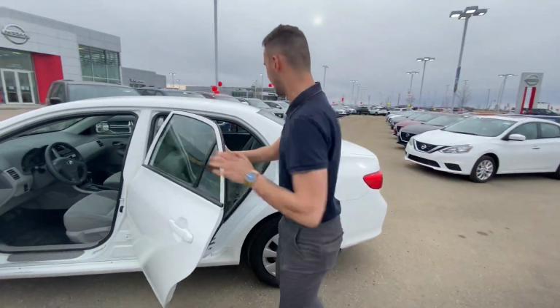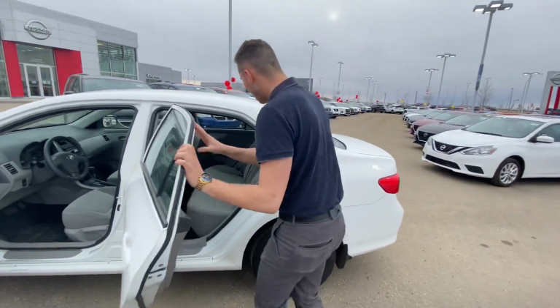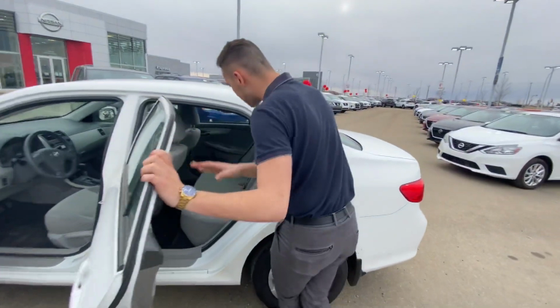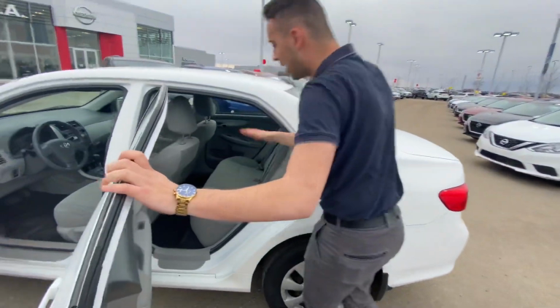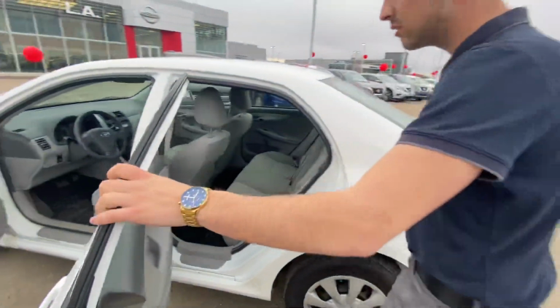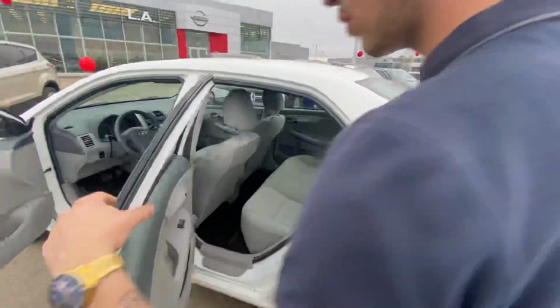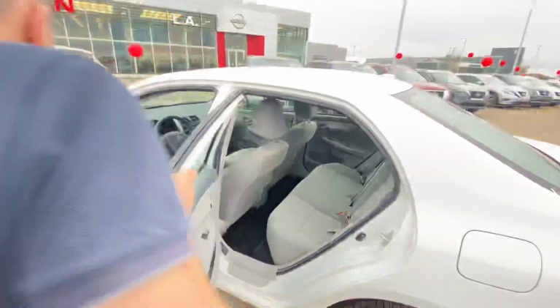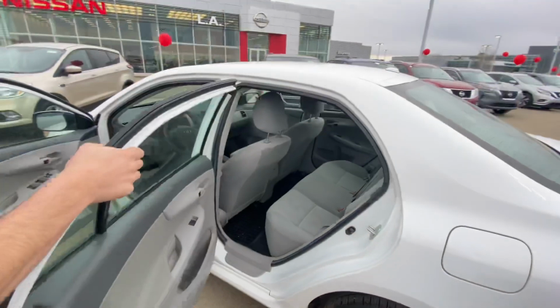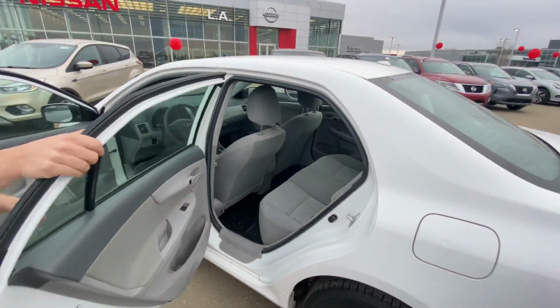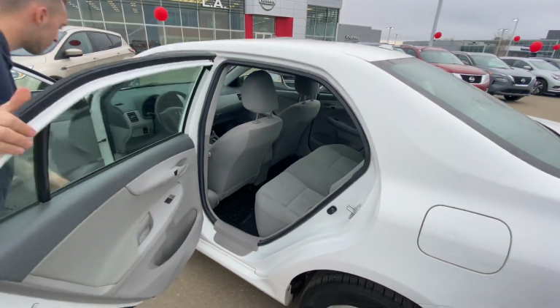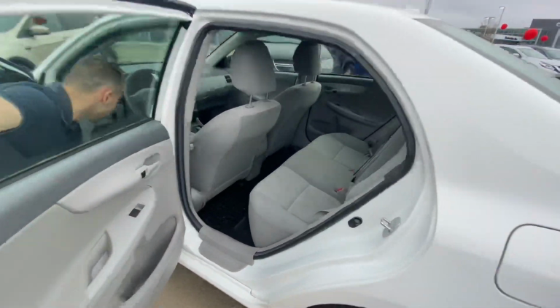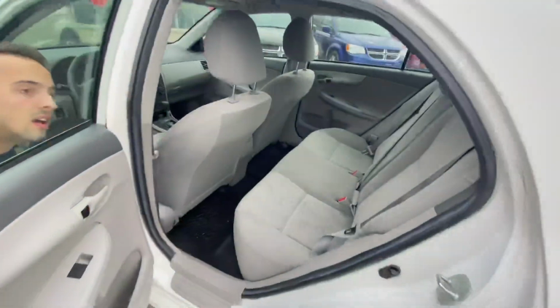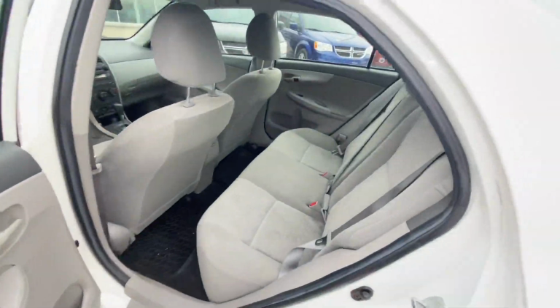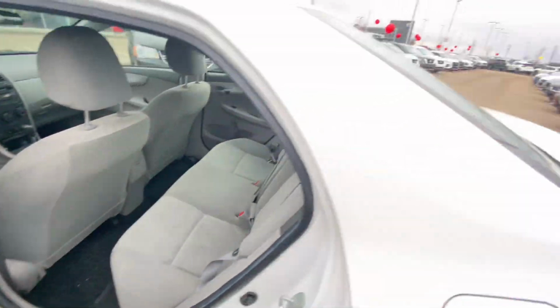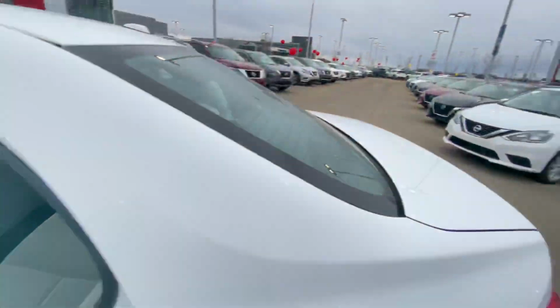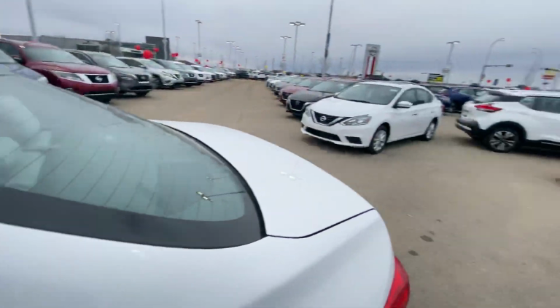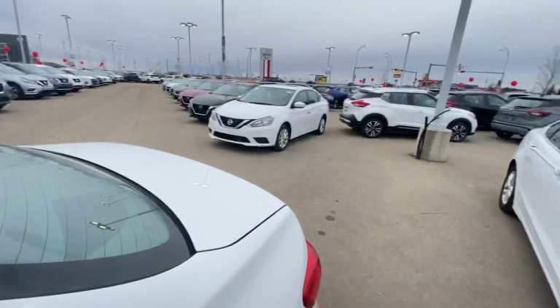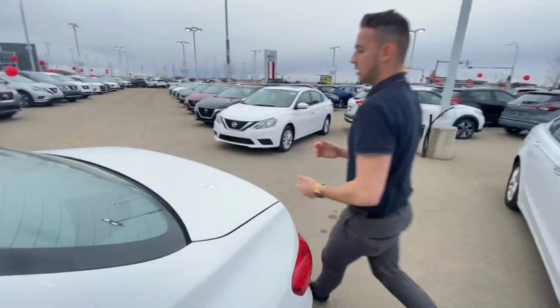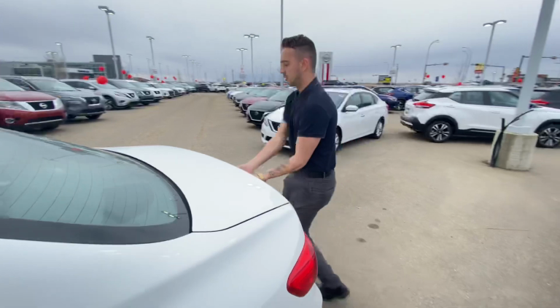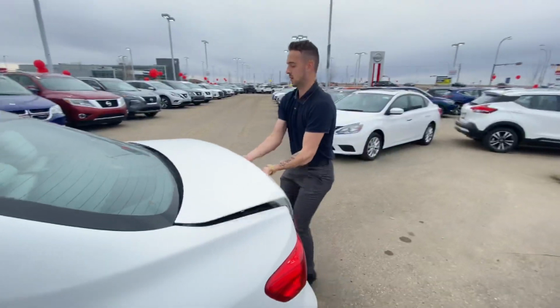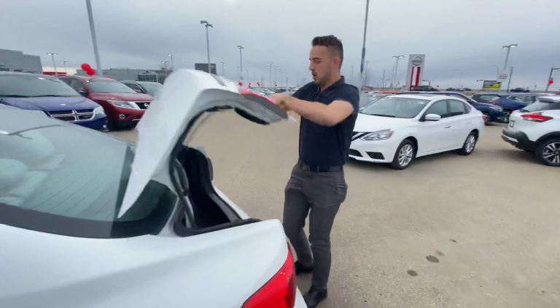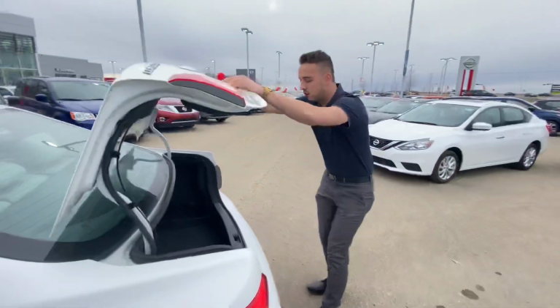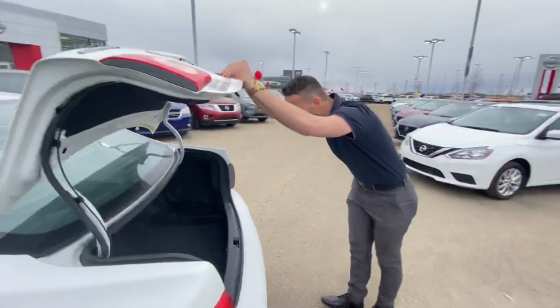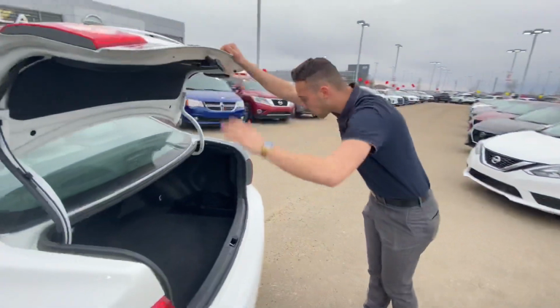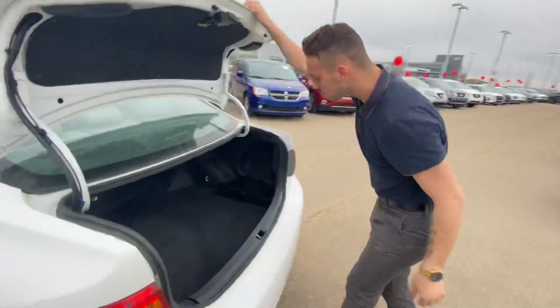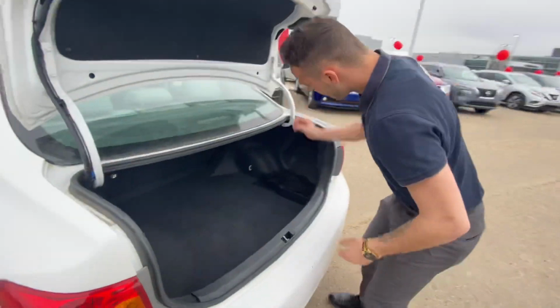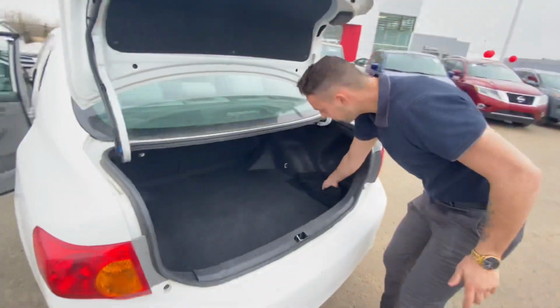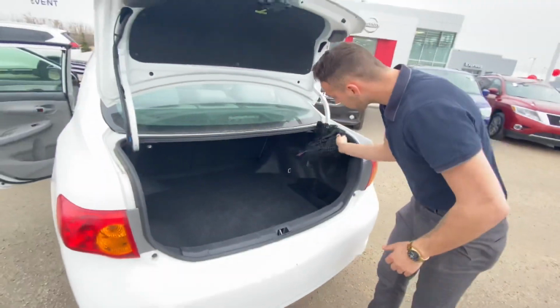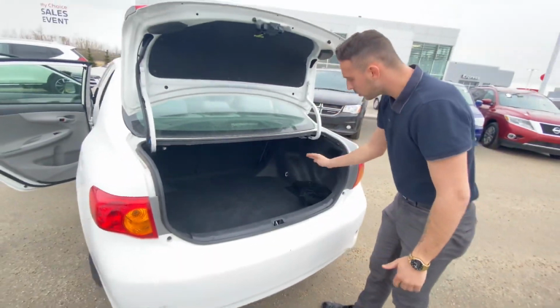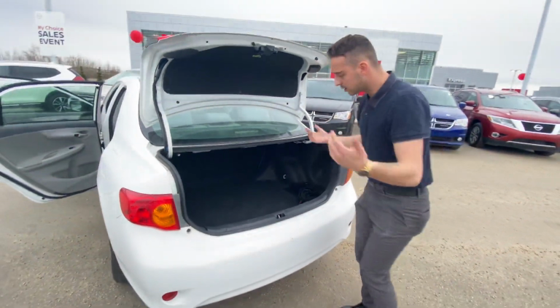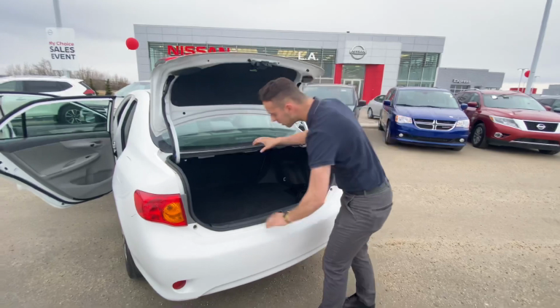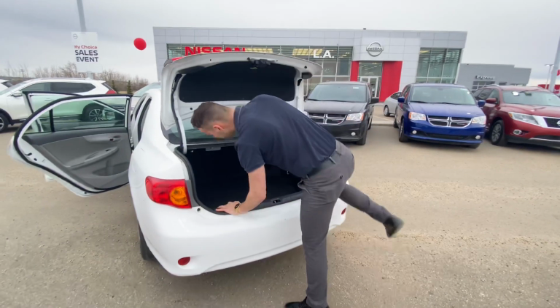On into the back, there's tons of room for any passengers, with your rubber mats. Follow me to the trunk — you've got tons of cargo room and even a little cargo net. There's so much room in here I could take a nap in there.